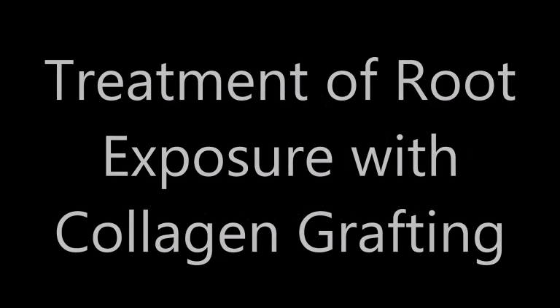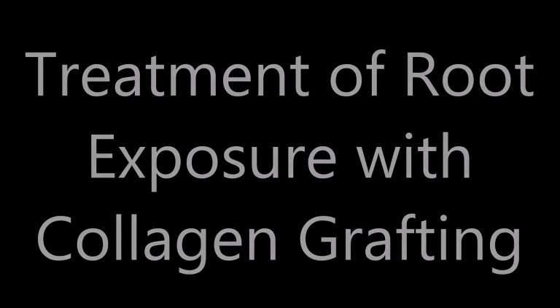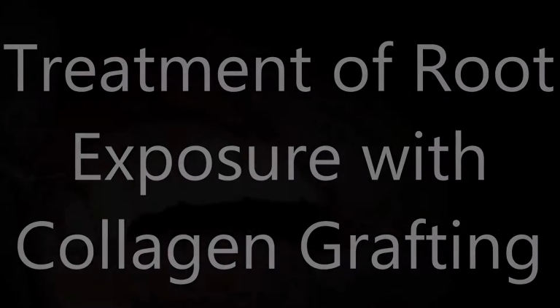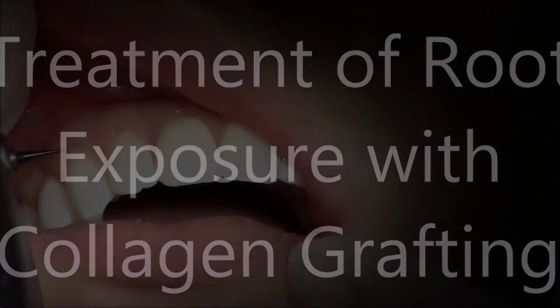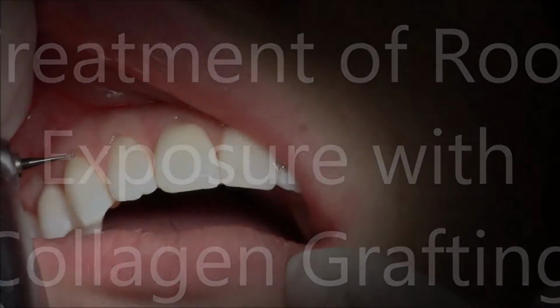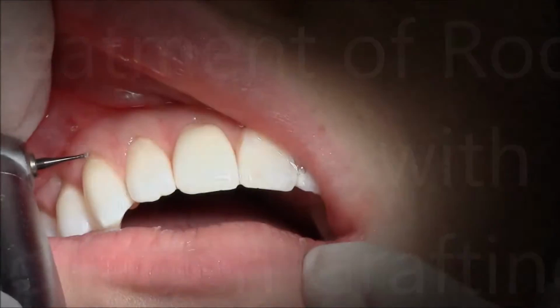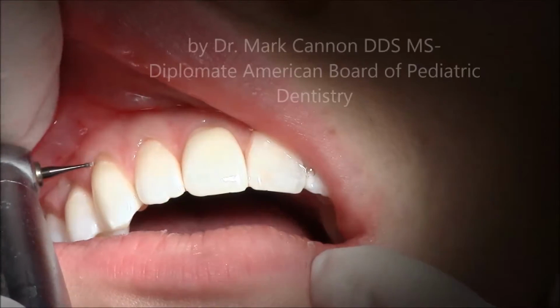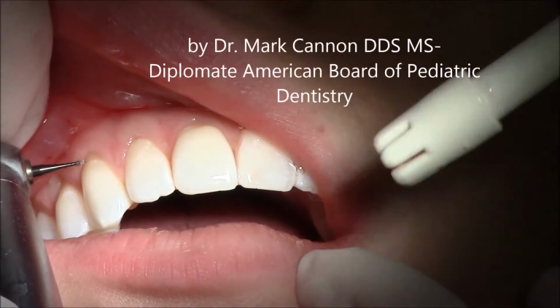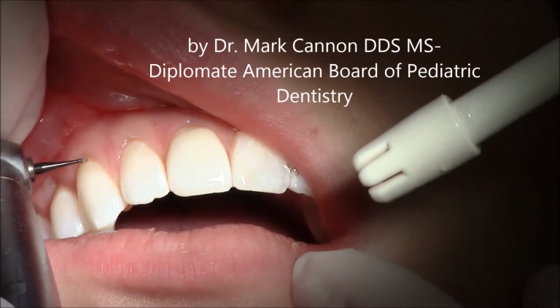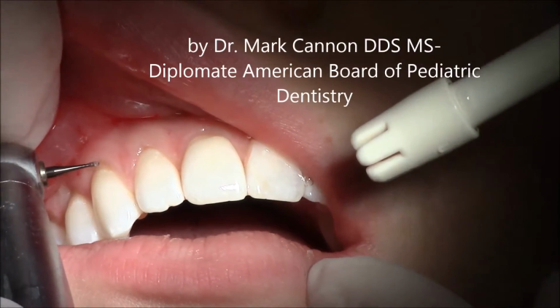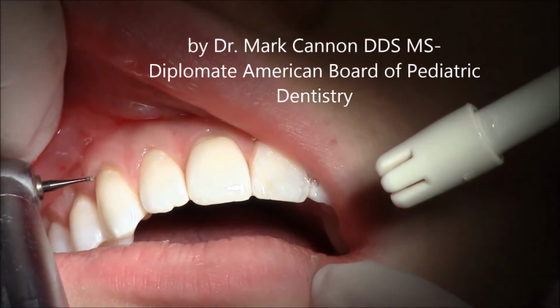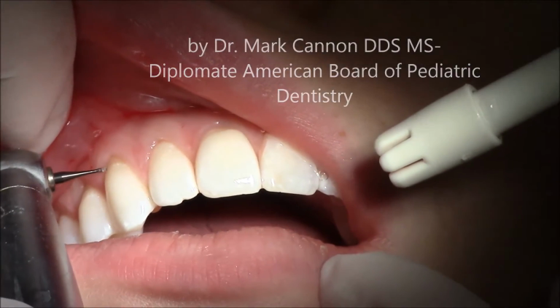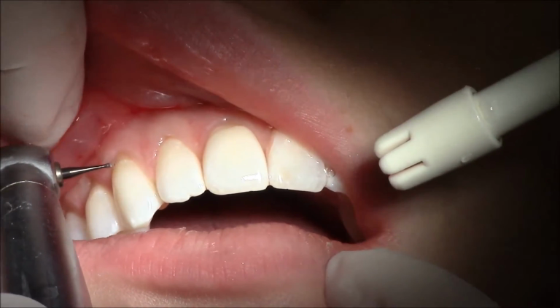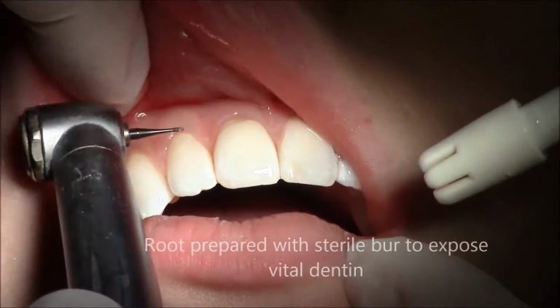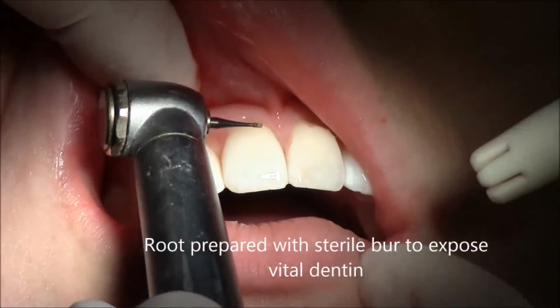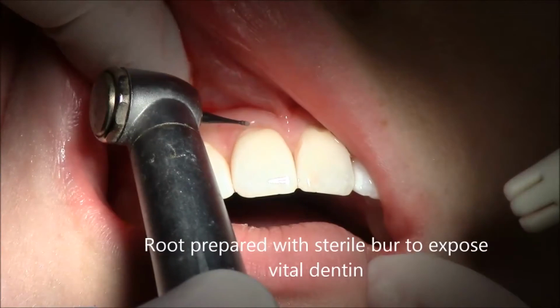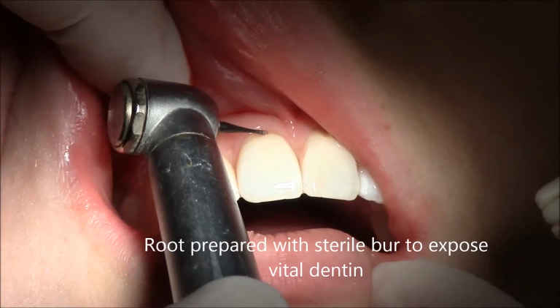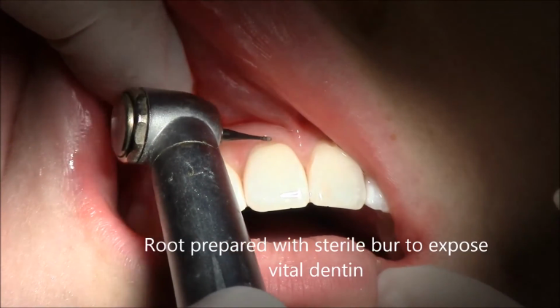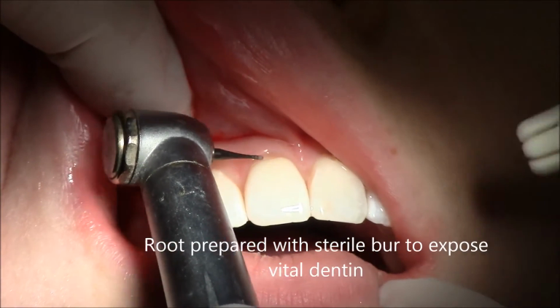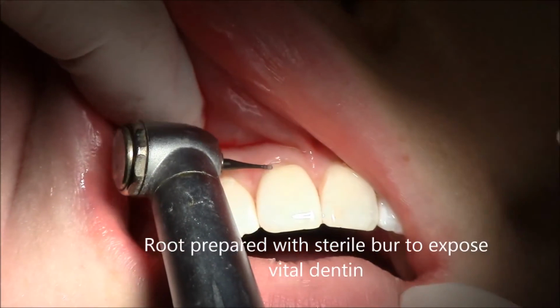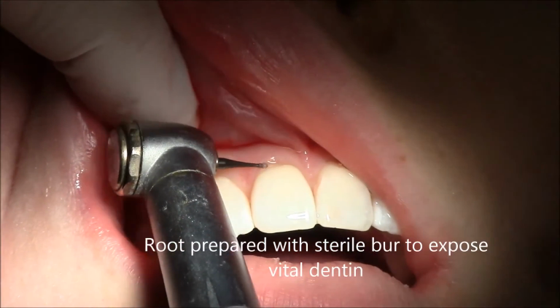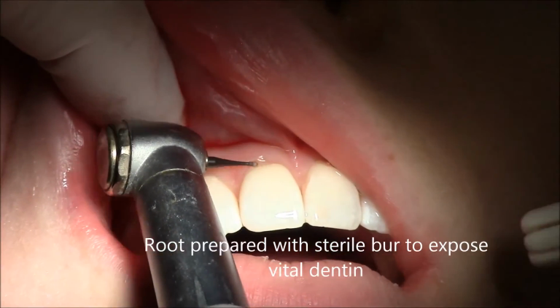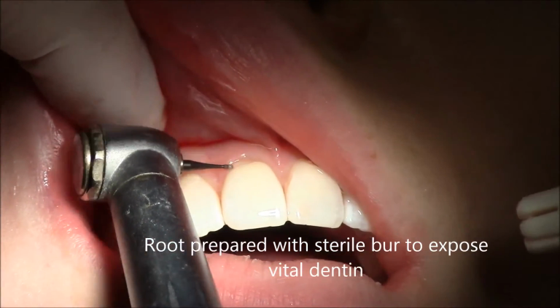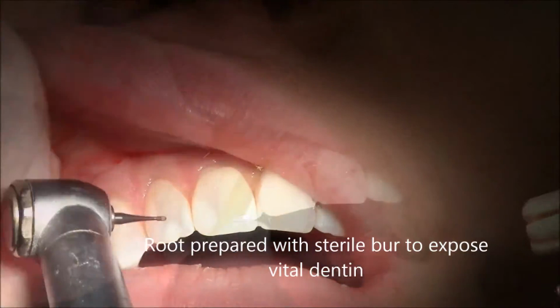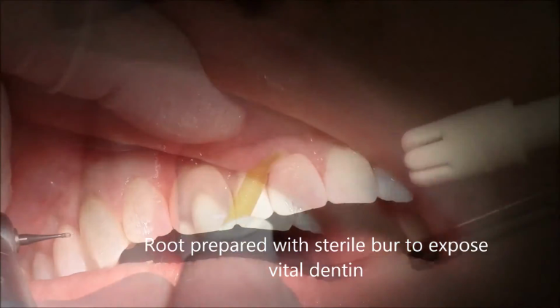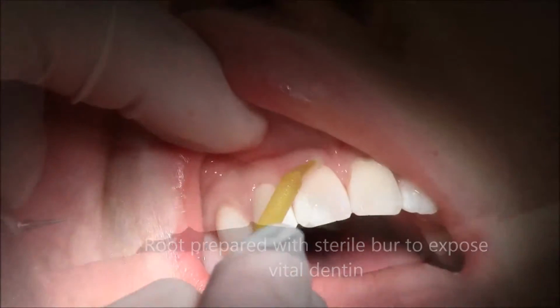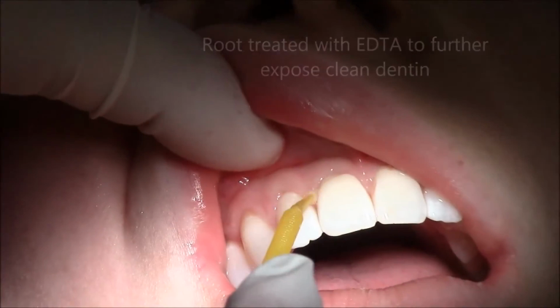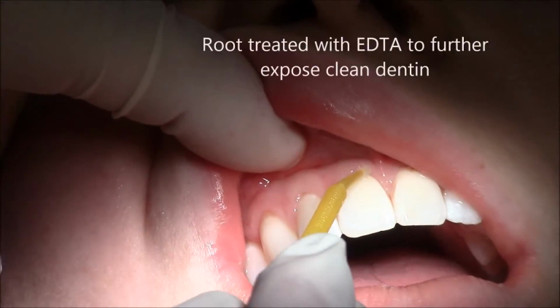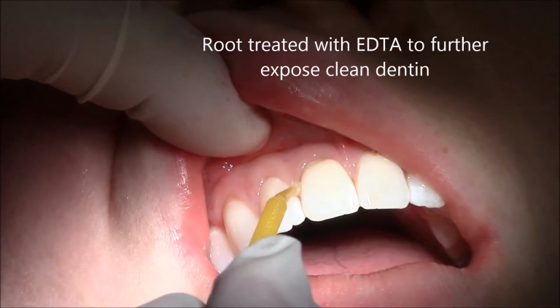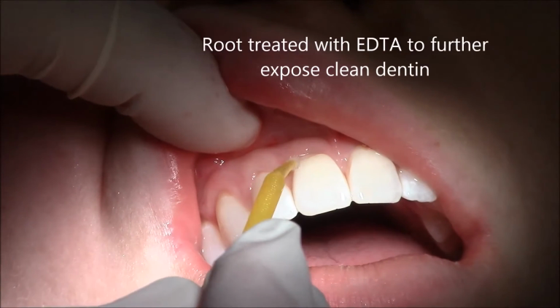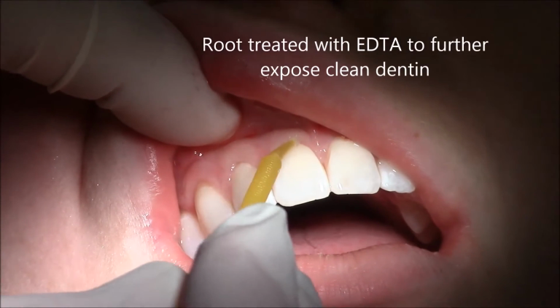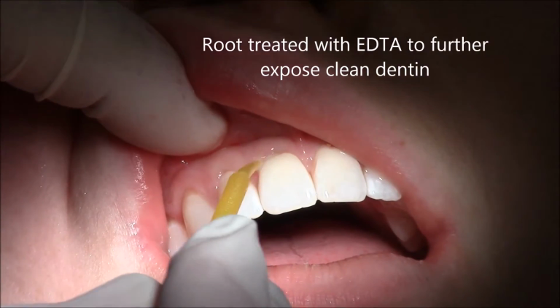Hi, I'm Dr. Mark Cannon with a short video on a procedure to cover uncomfortable exposed root structure by simply moving the gum tissue down.